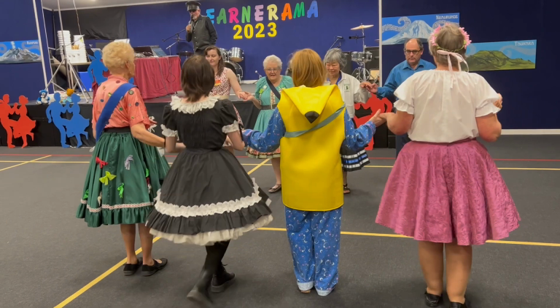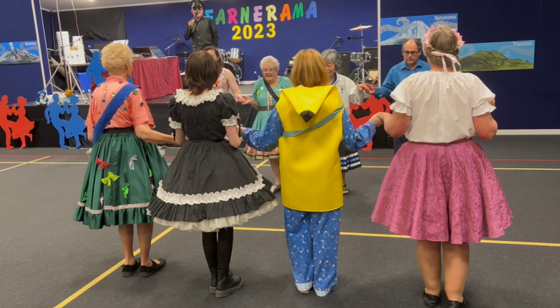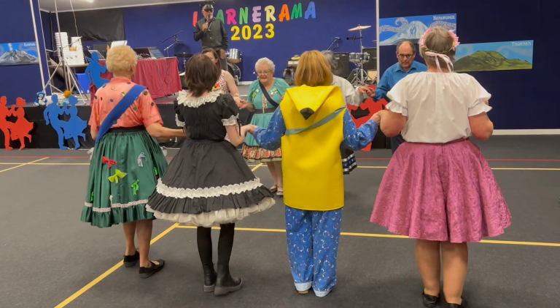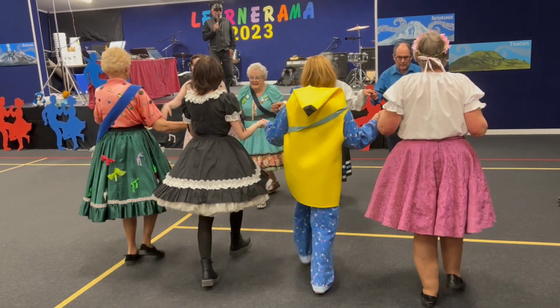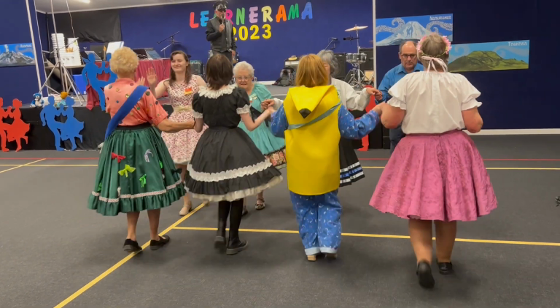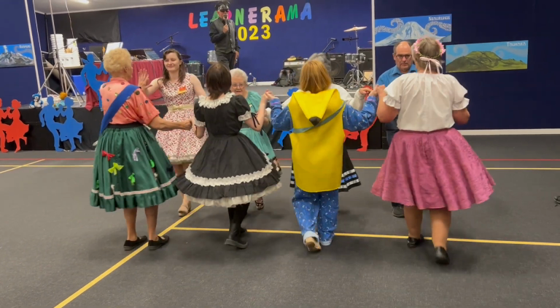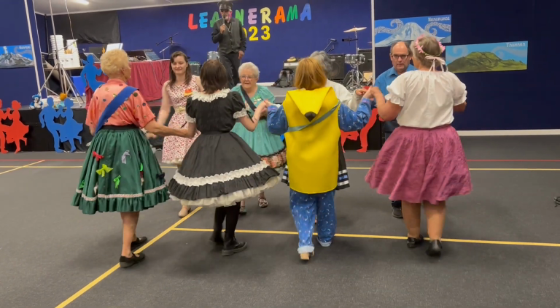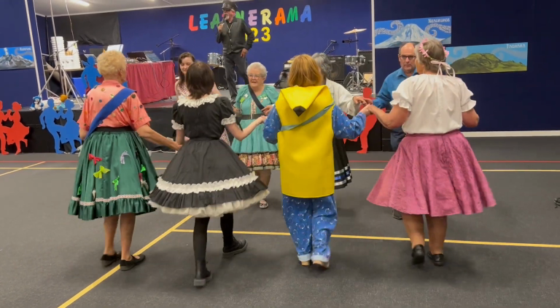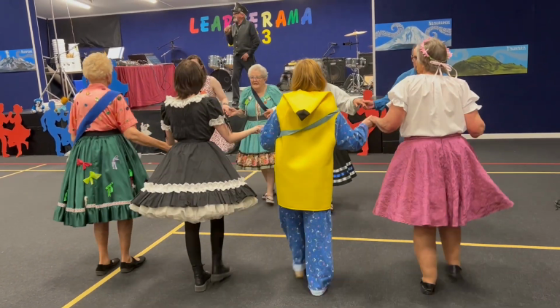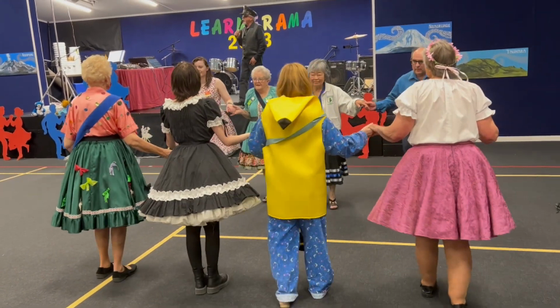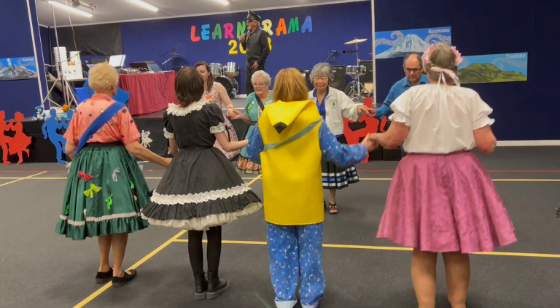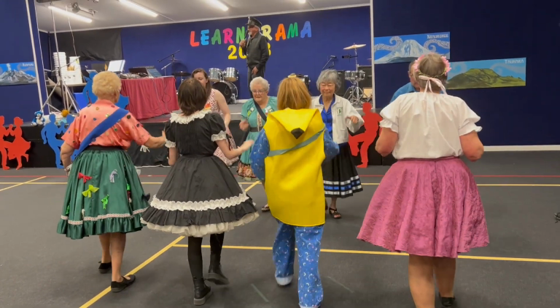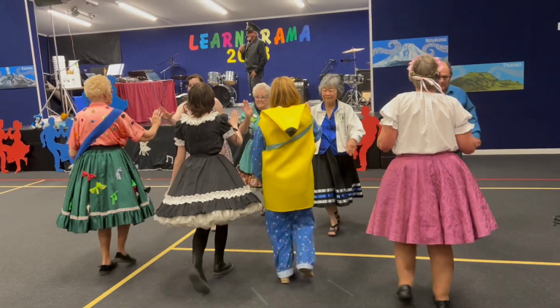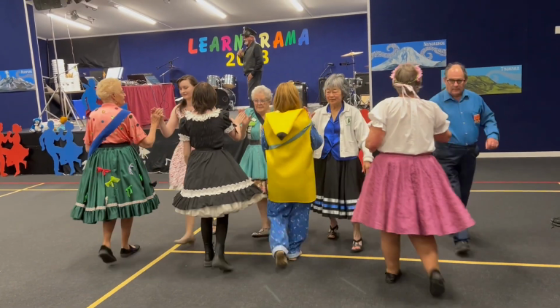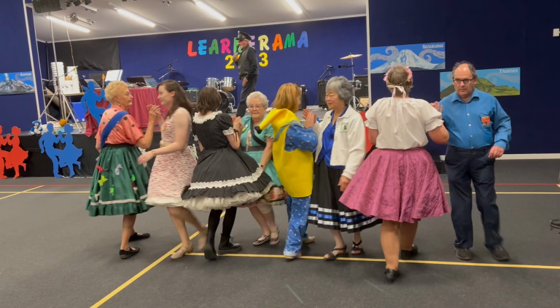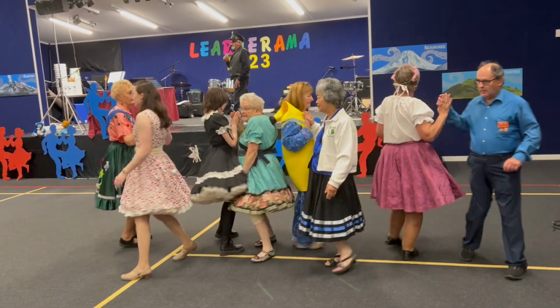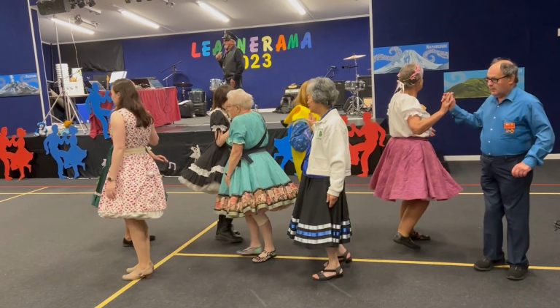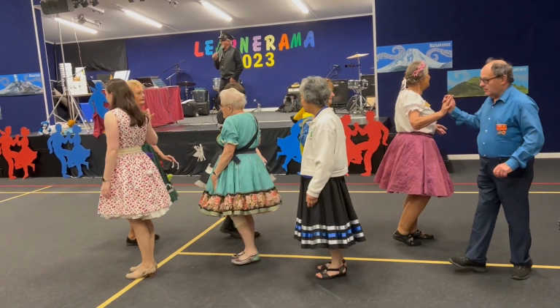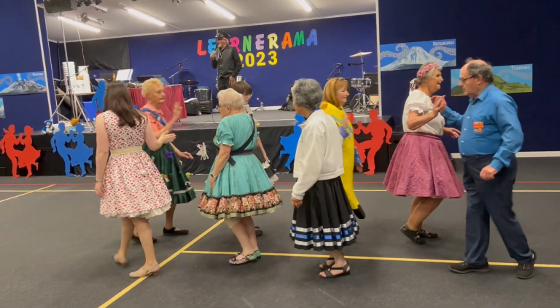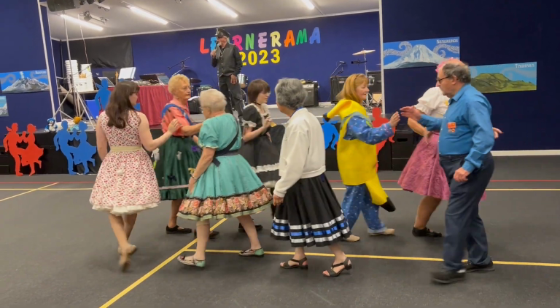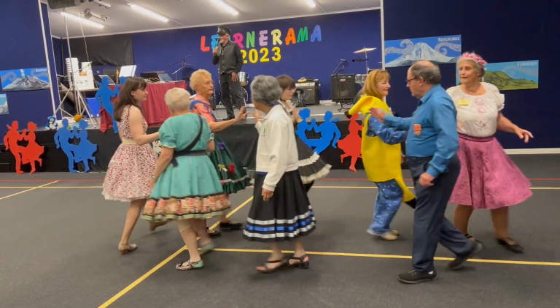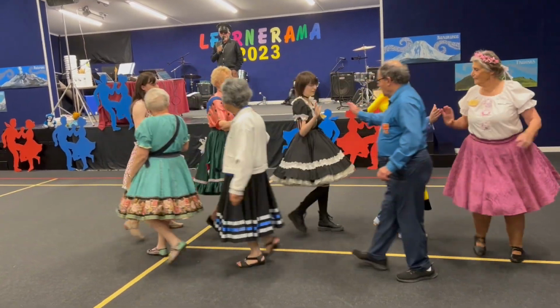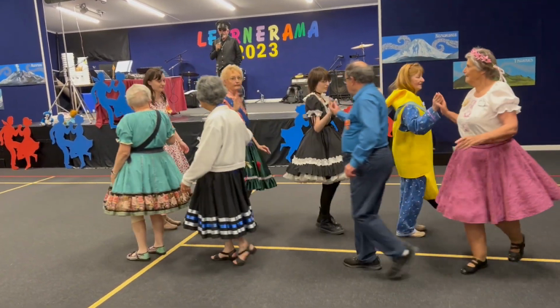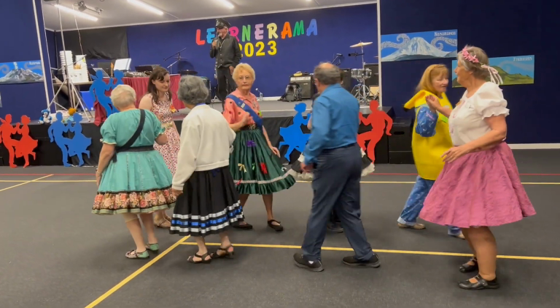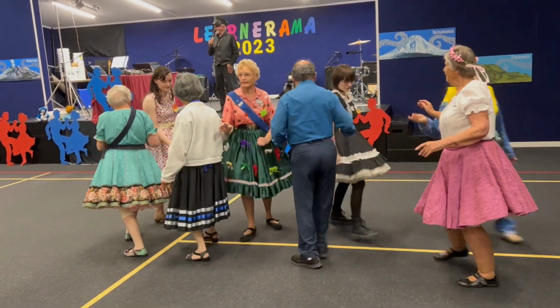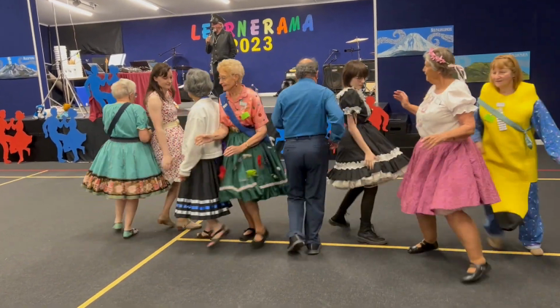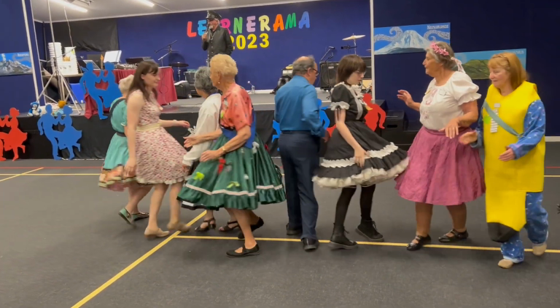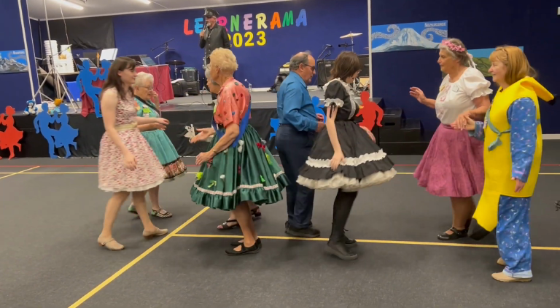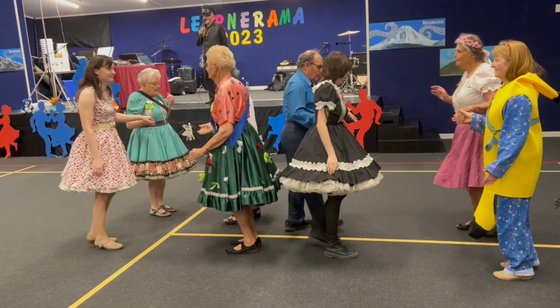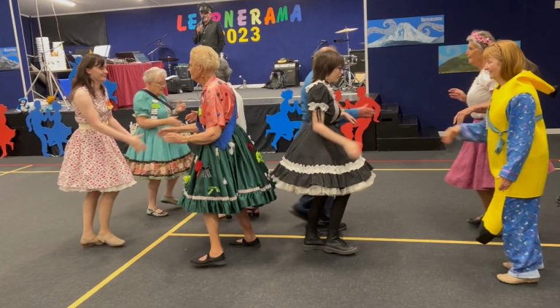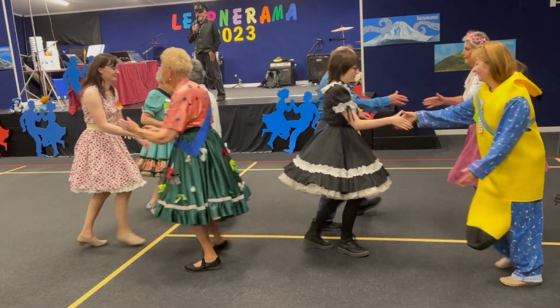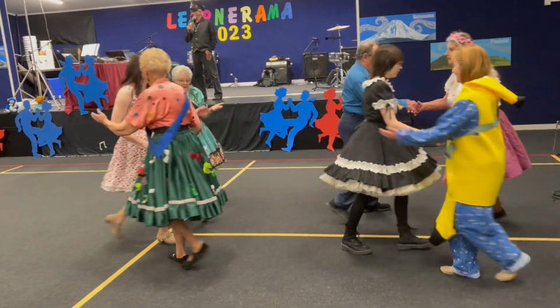Lines up to the middle and you come on back. Do a touch one quarter. Column circulate. And the boy run right around a girl. And a rattle in through, turn that girl.